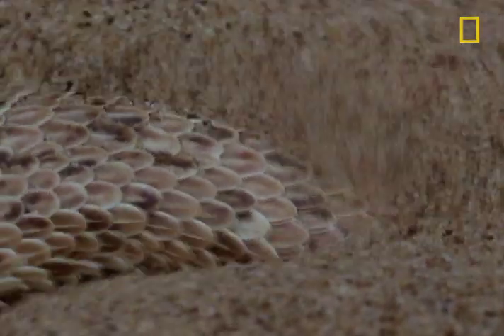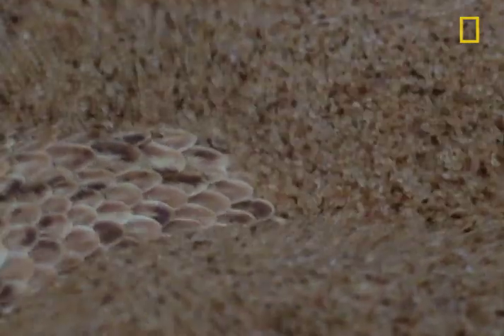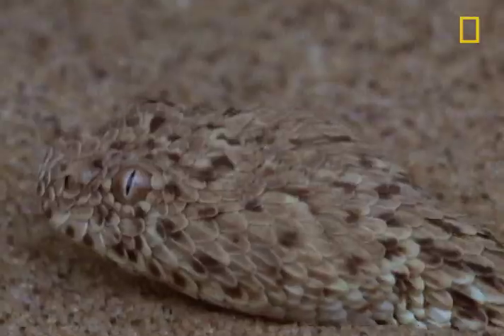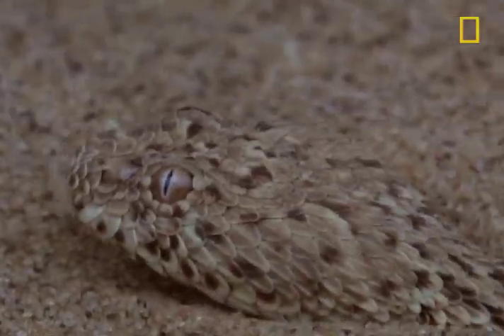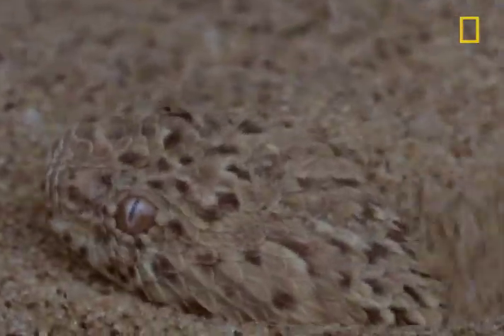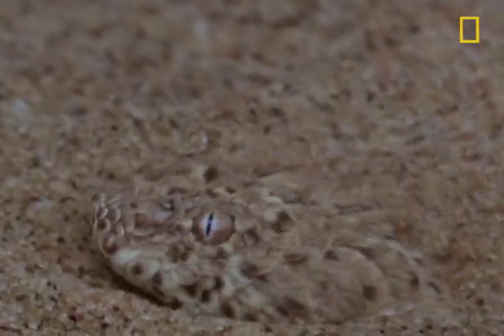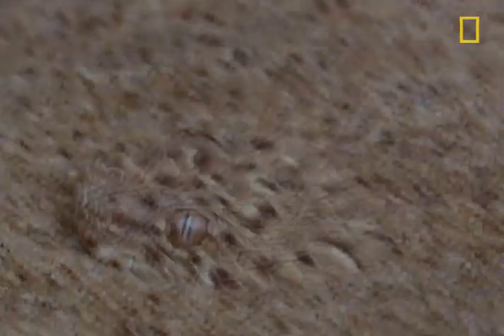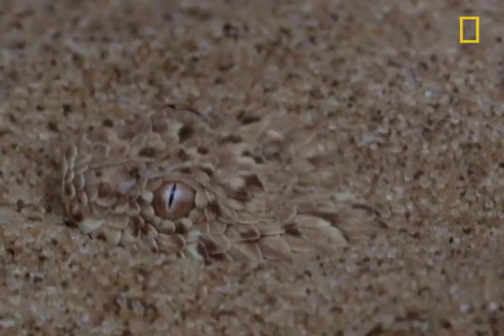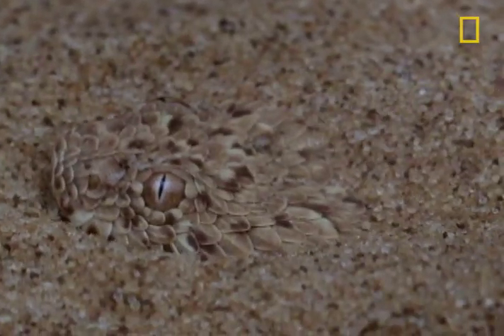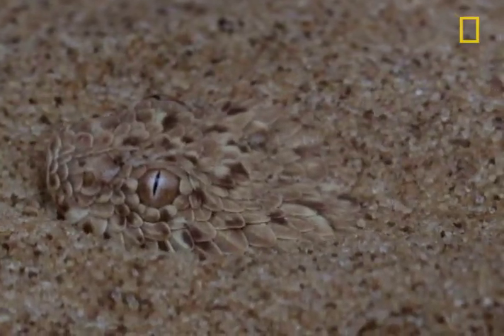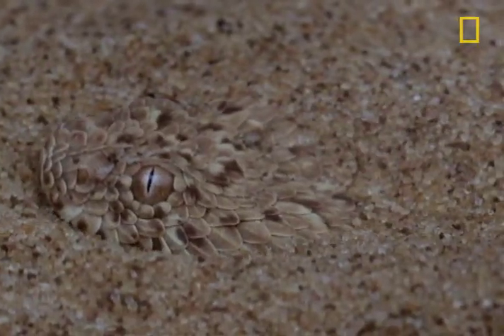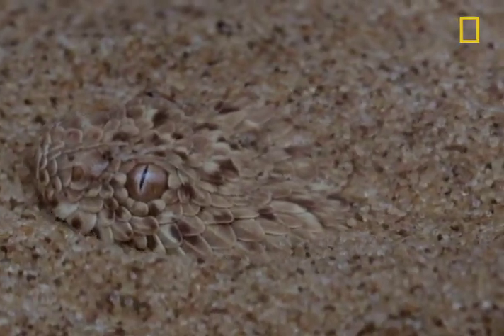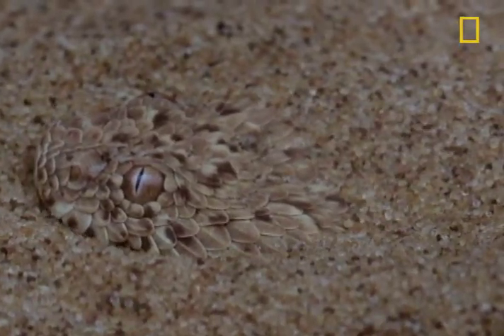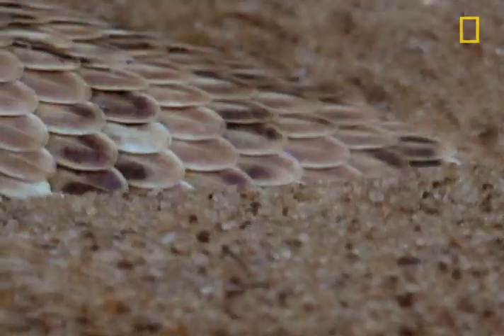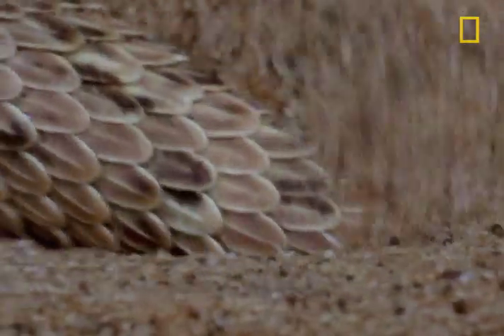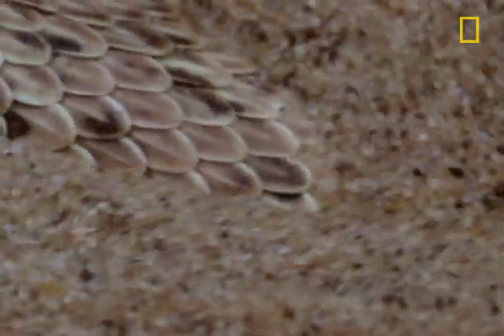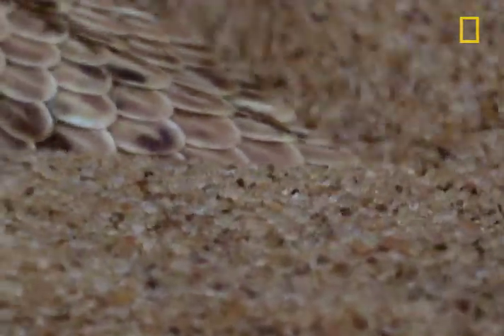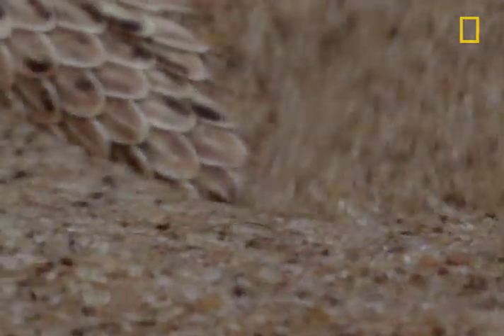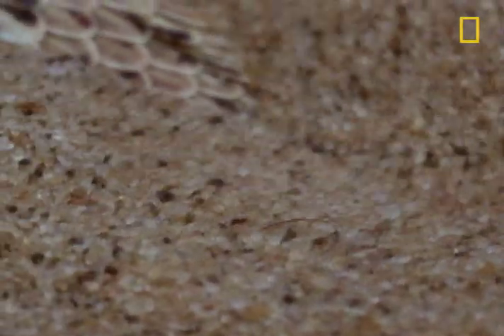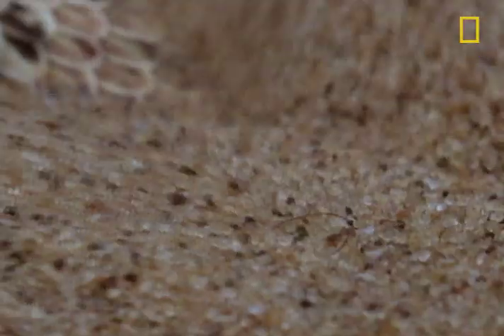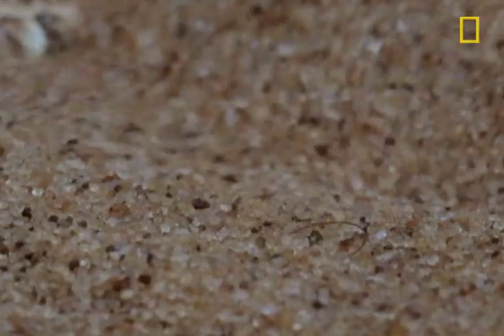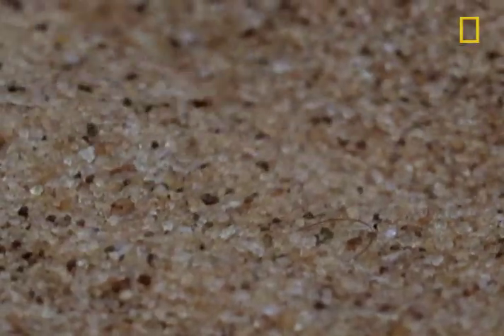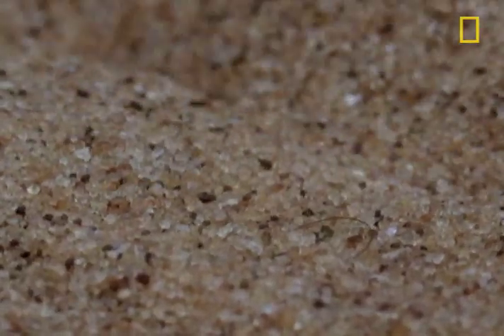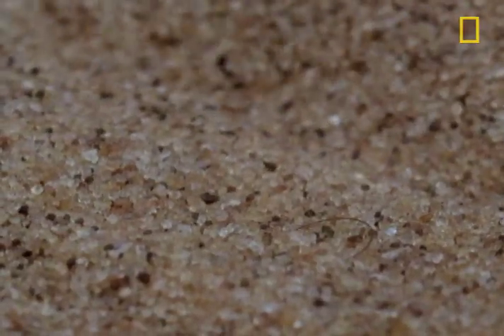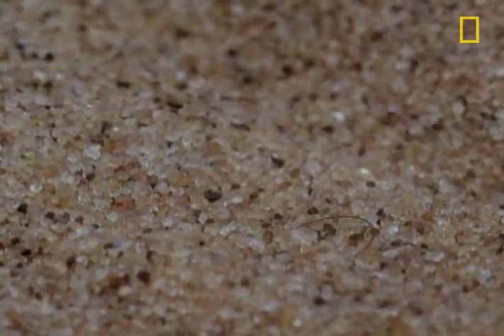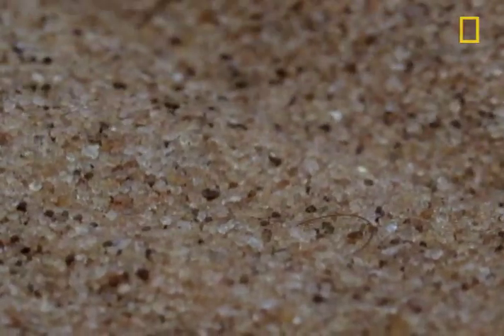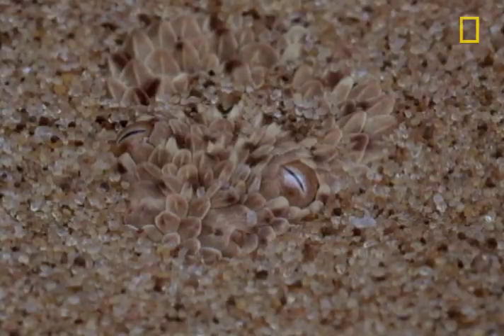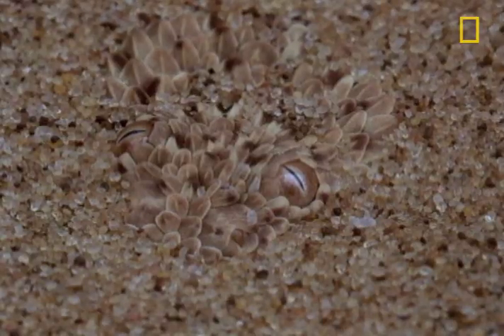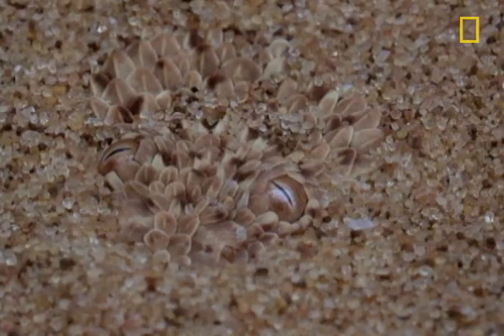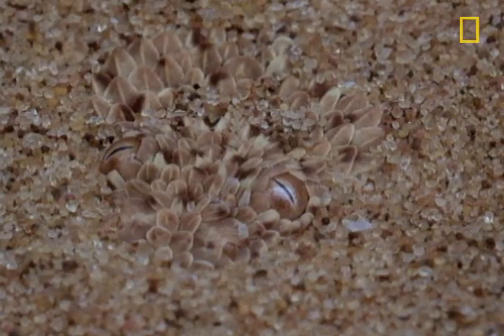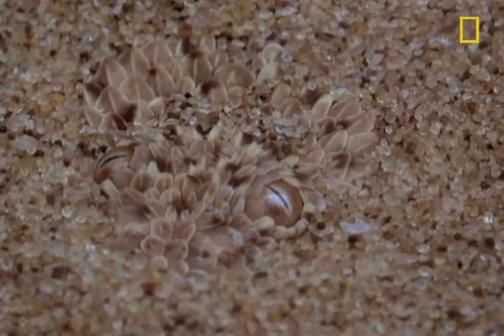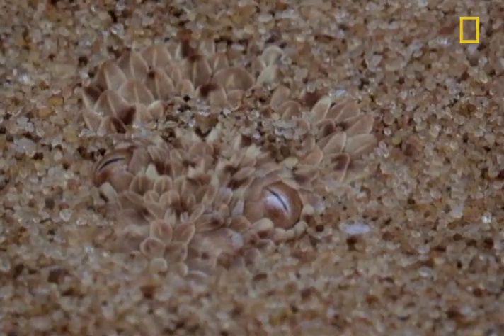who adopts a cunning hunting strategy. Let the prey come to it — burrow into the sand and get ready for an ambush. It wriggles into the hot sand until just head and eyes are exposed.